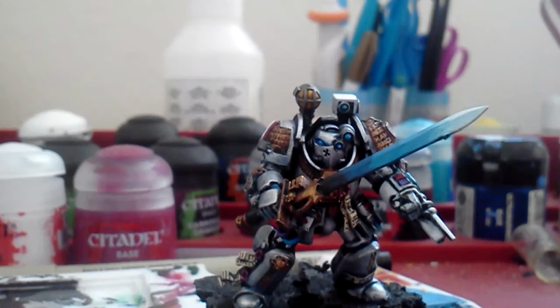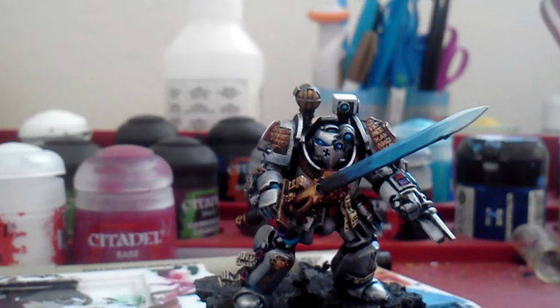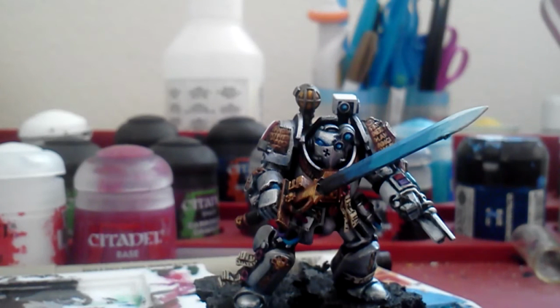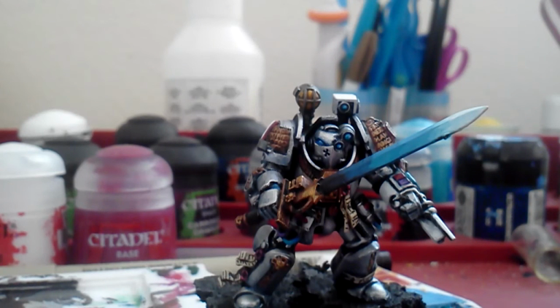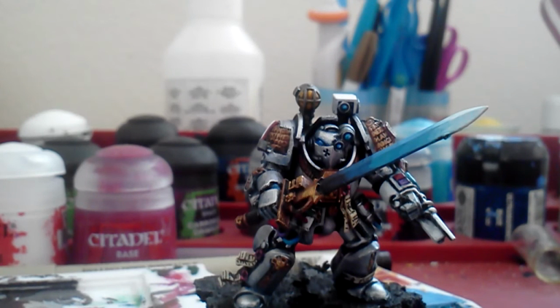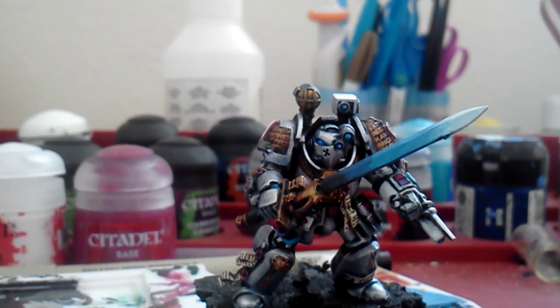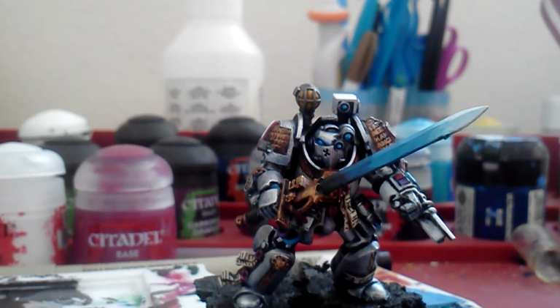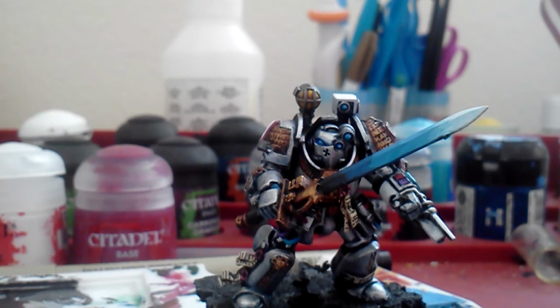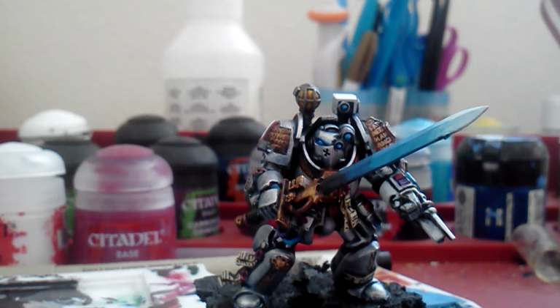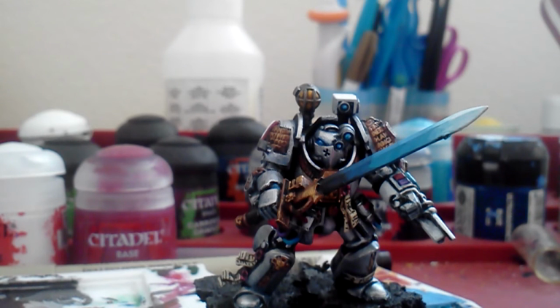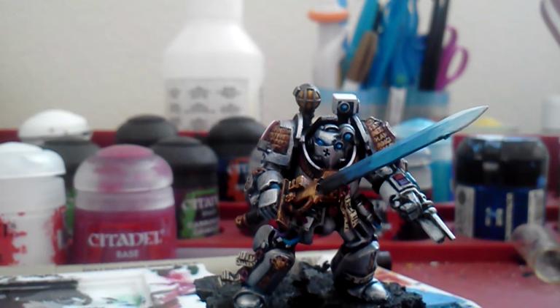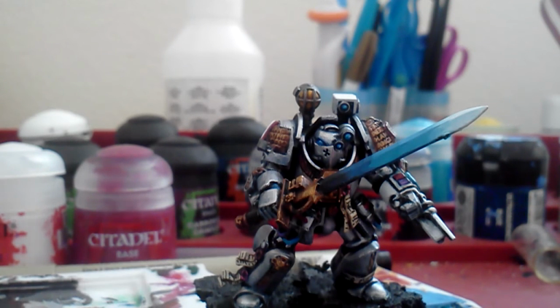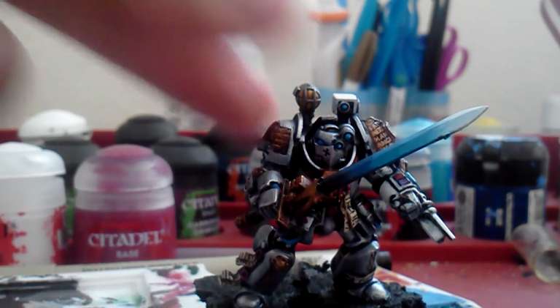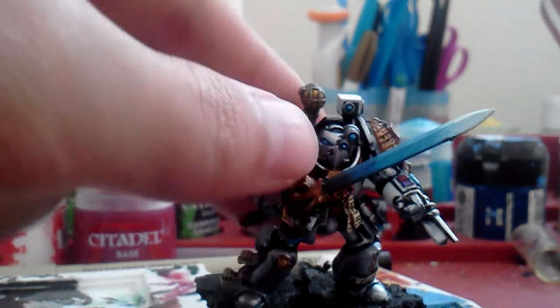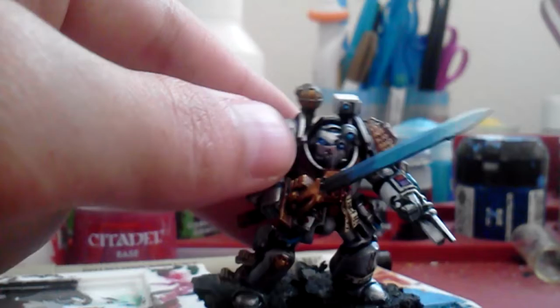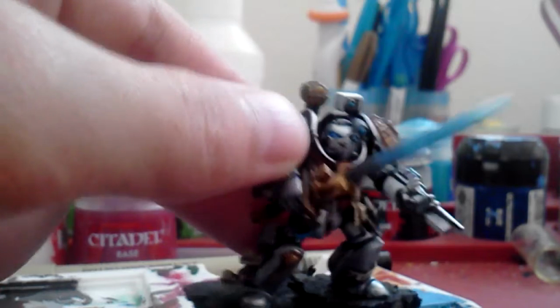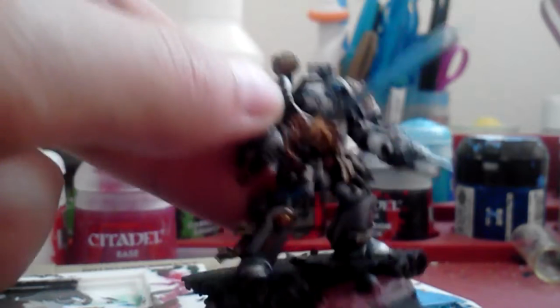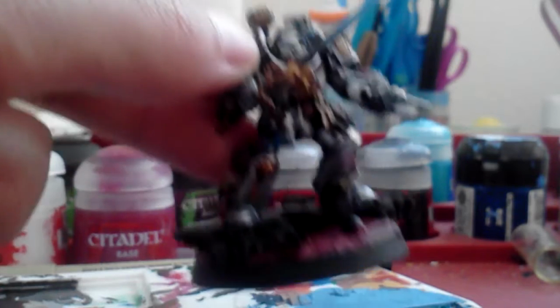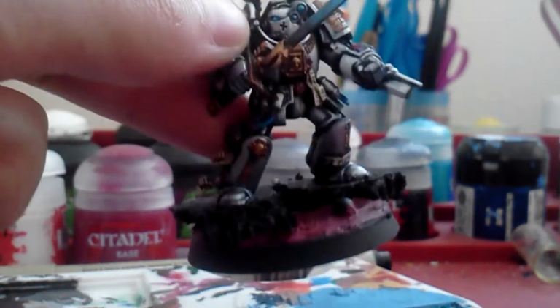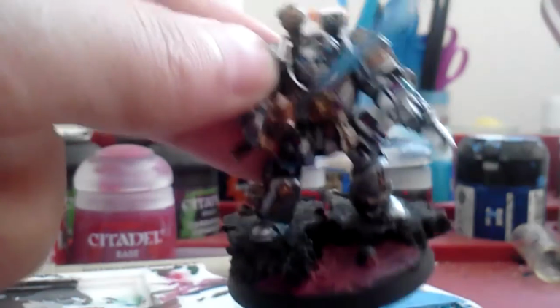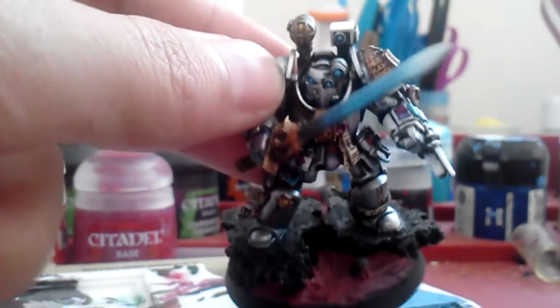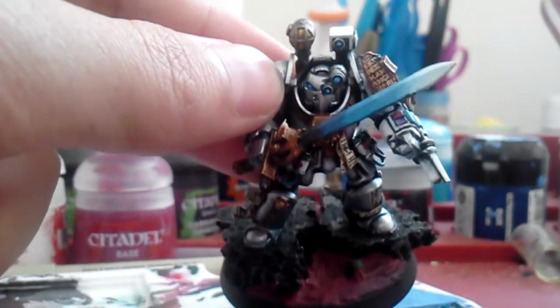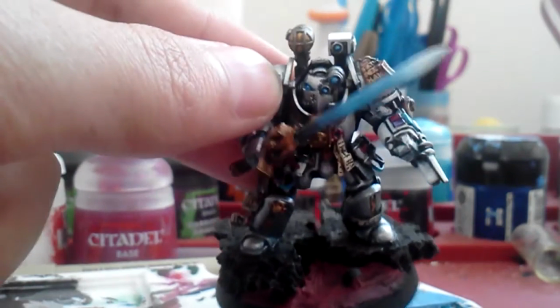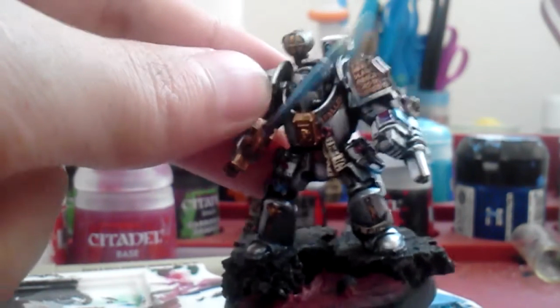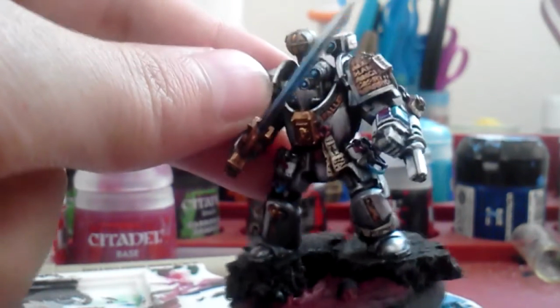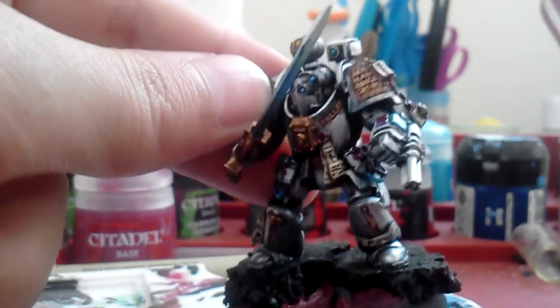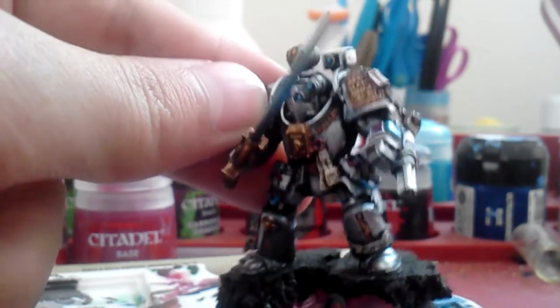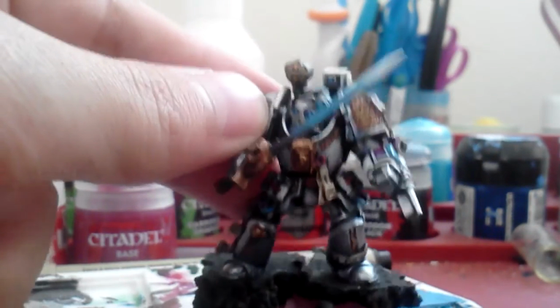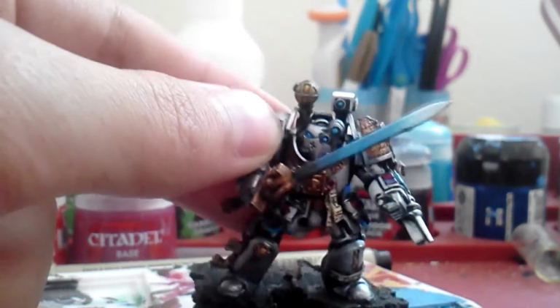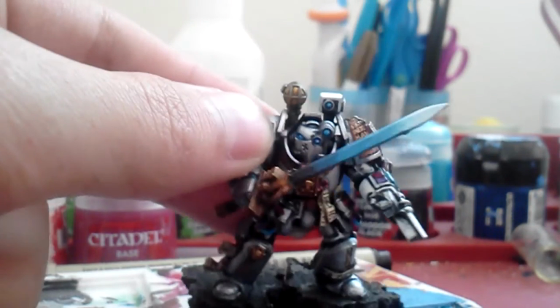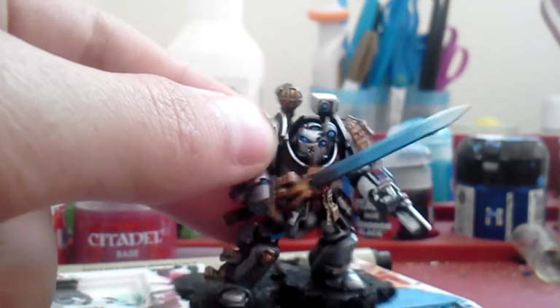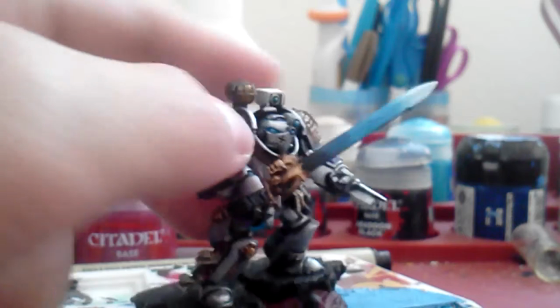Hey guys, it's CloneFan here, bringing you another video. Today I'm going to be showing you how to paint lava effects on your lava bases.